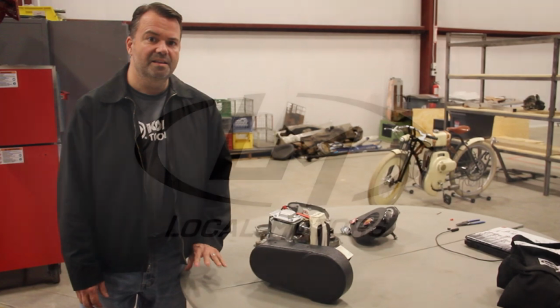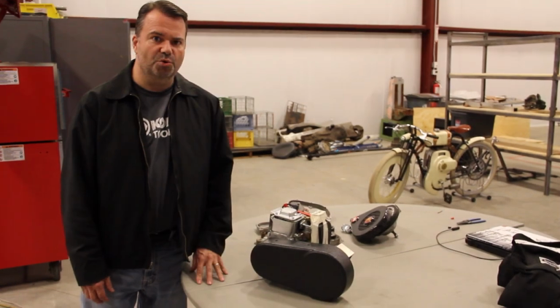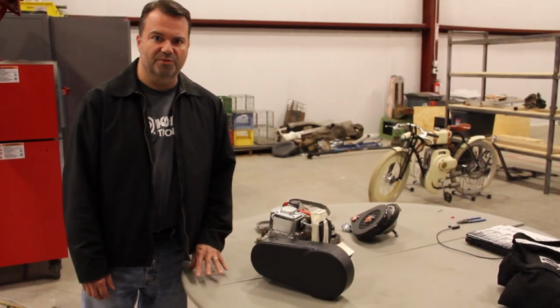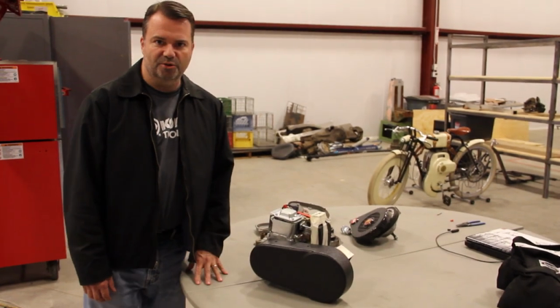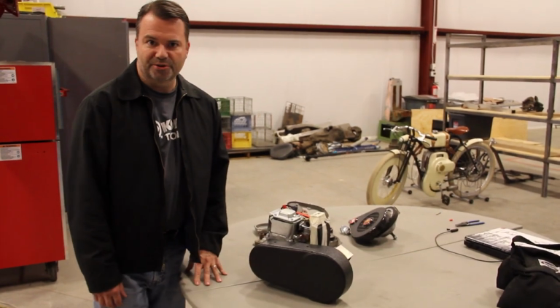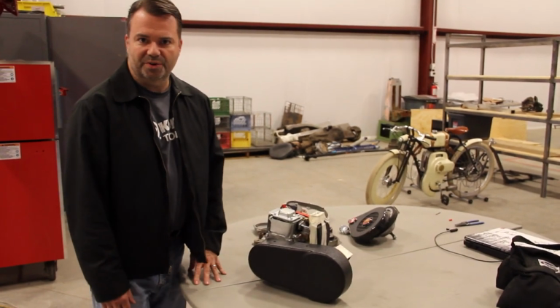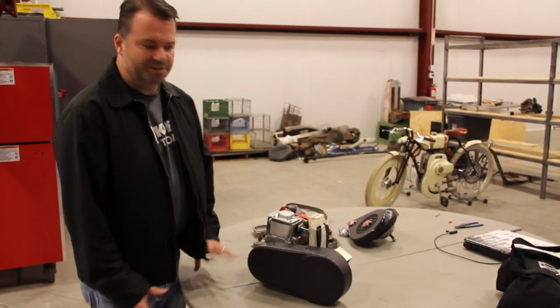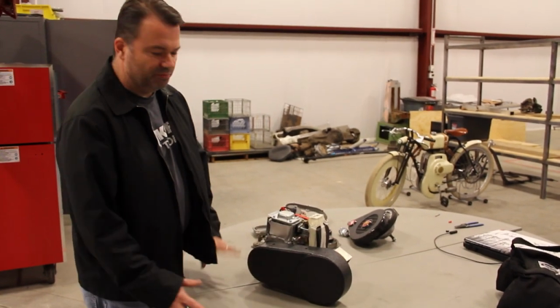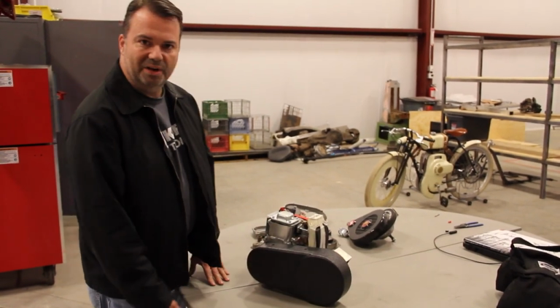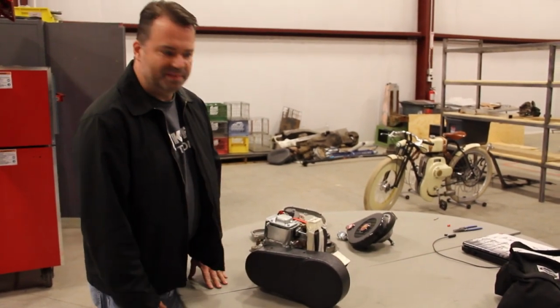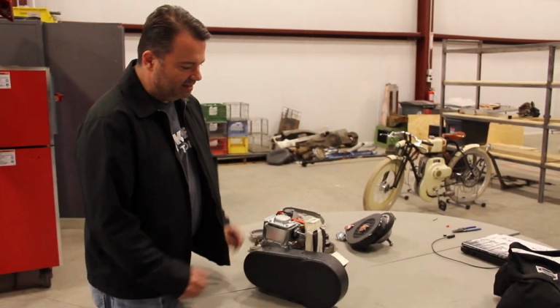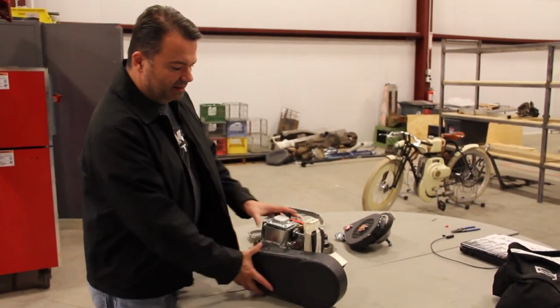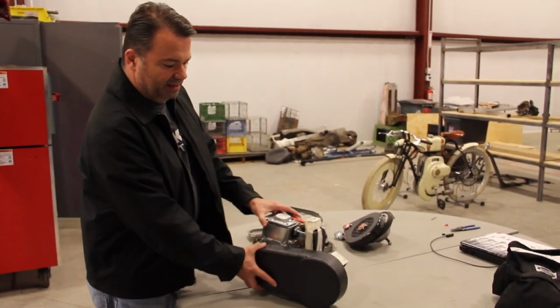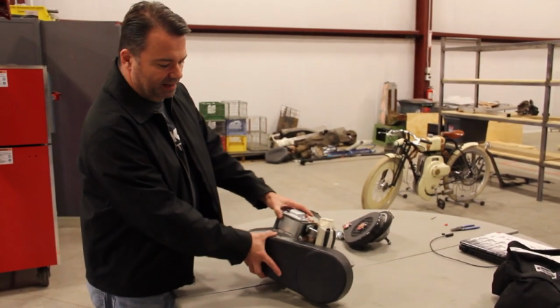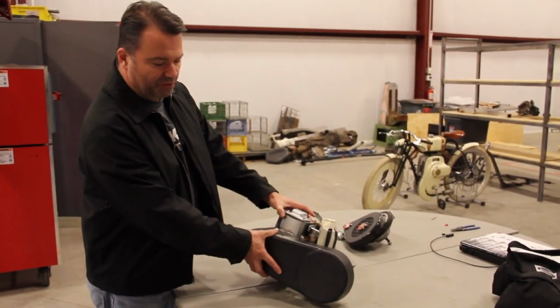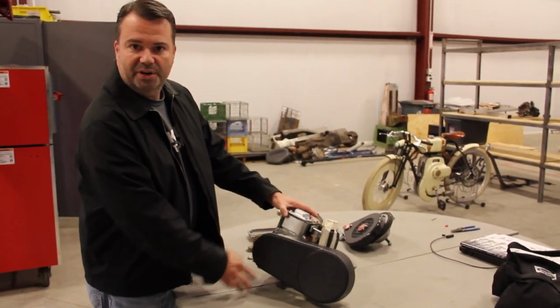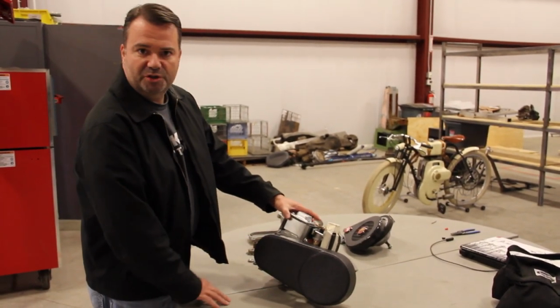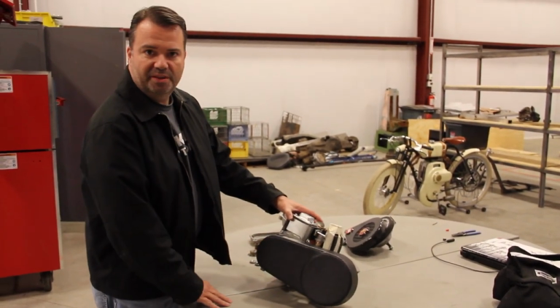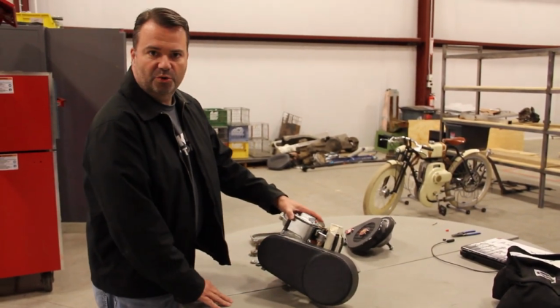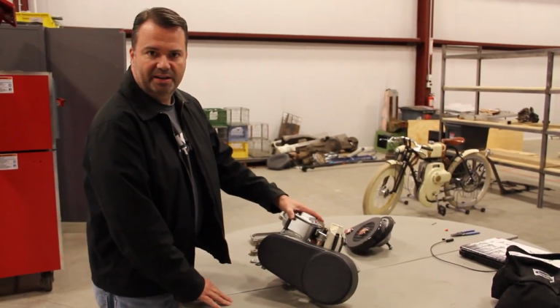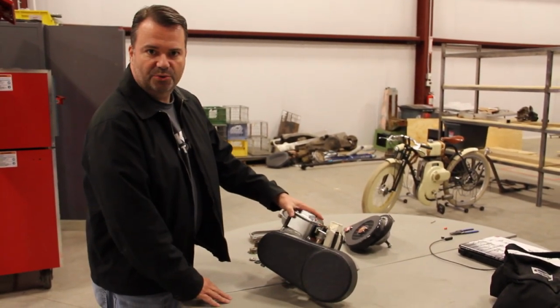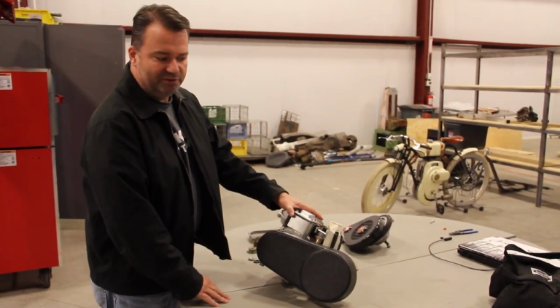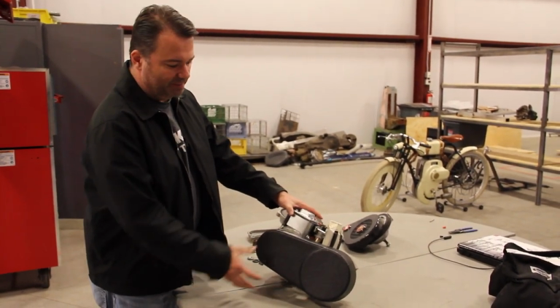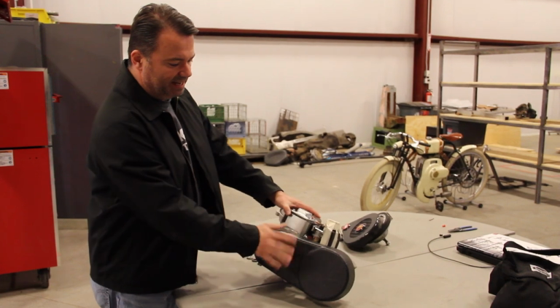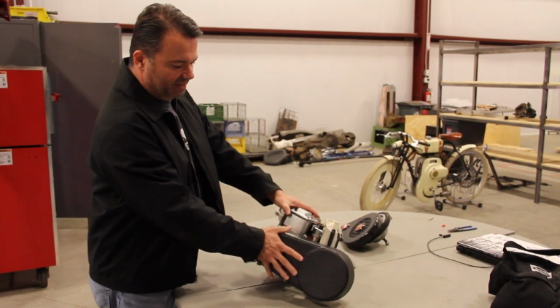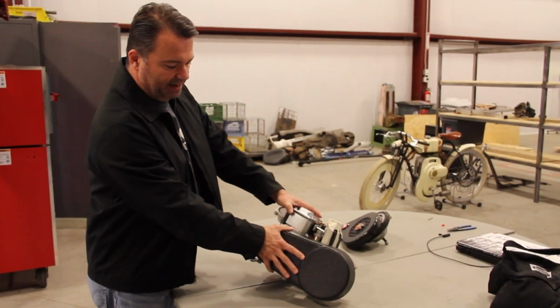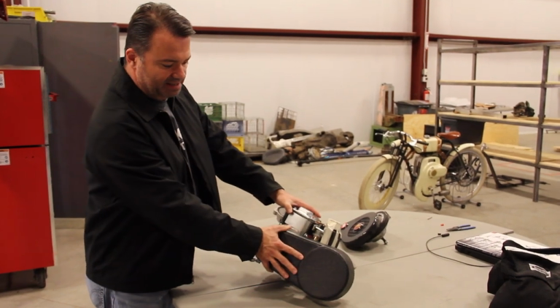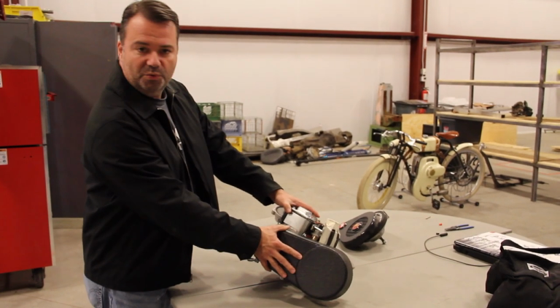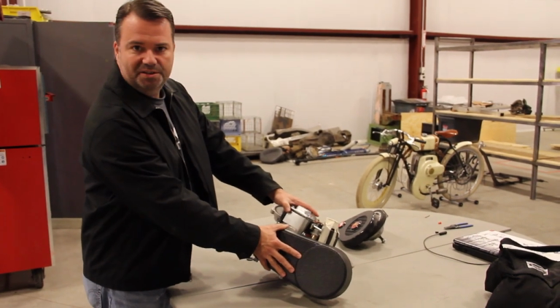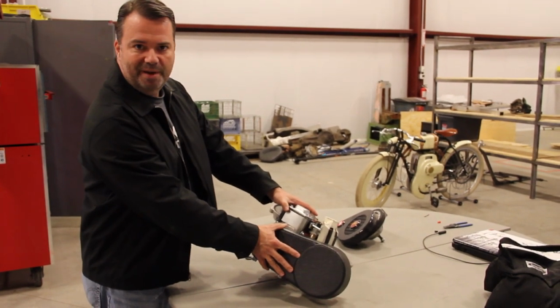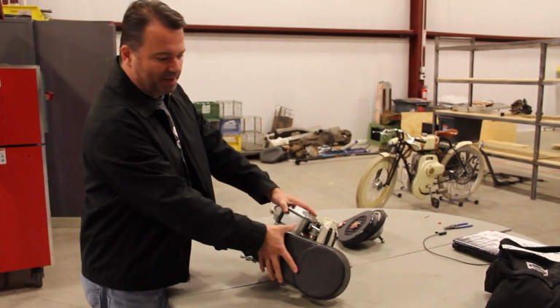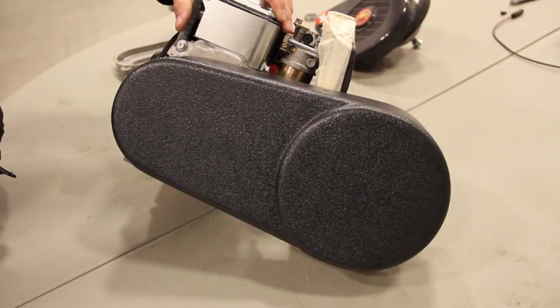This is Cory from Local Motors with just a real quick update. The third transmission that we were waiting to arrive showed up today, and it's this one — it's the Cumatic Pacesetter.